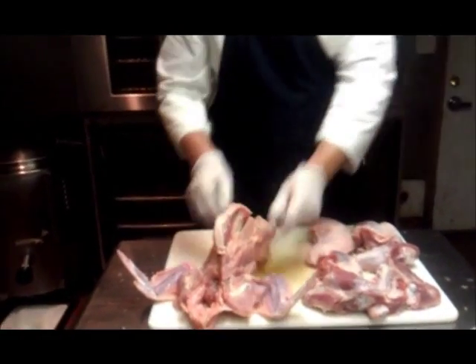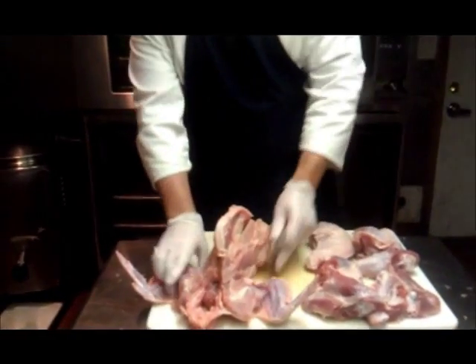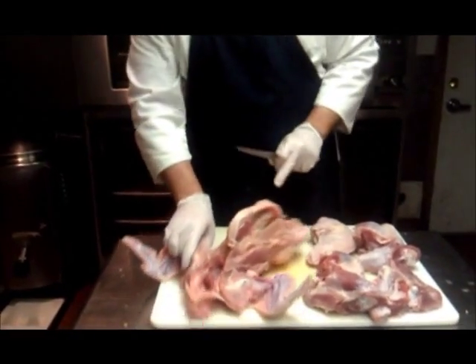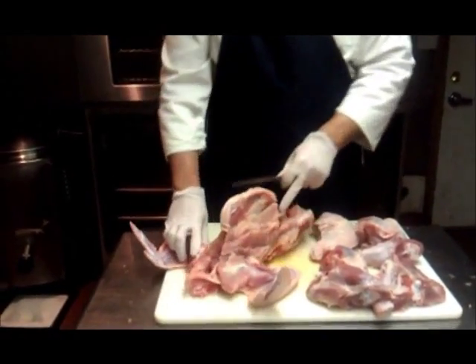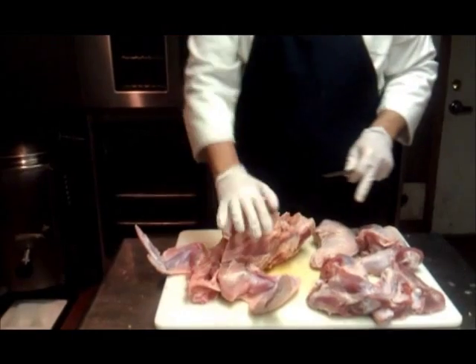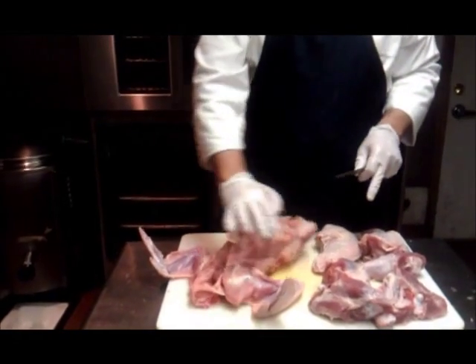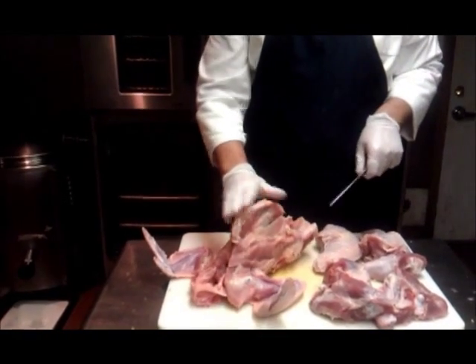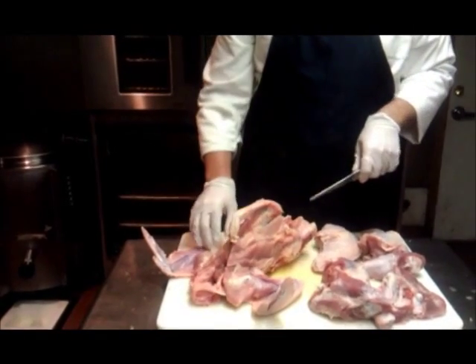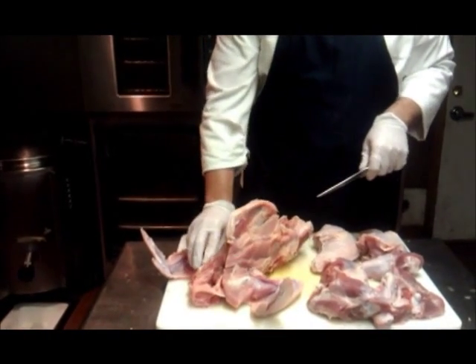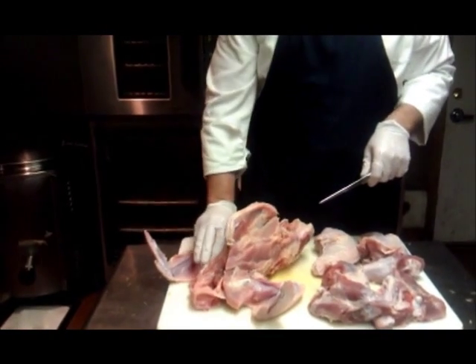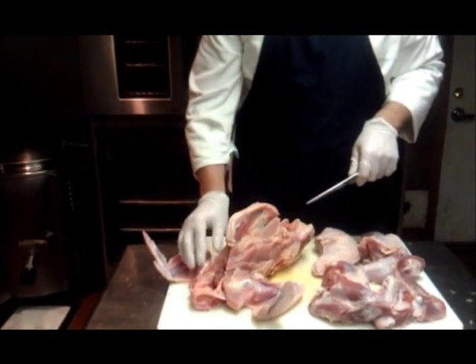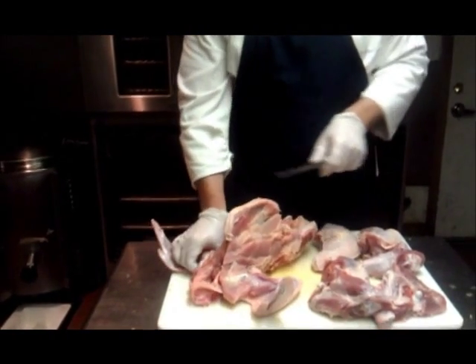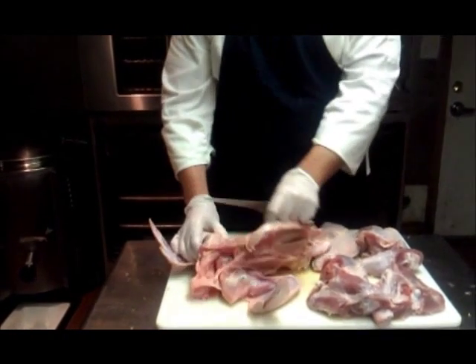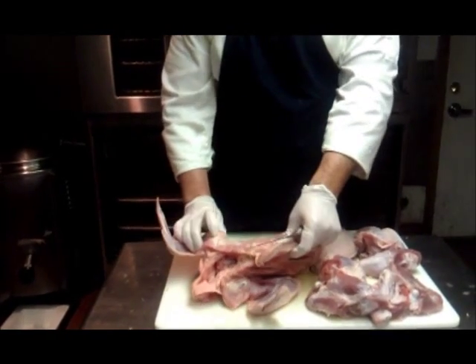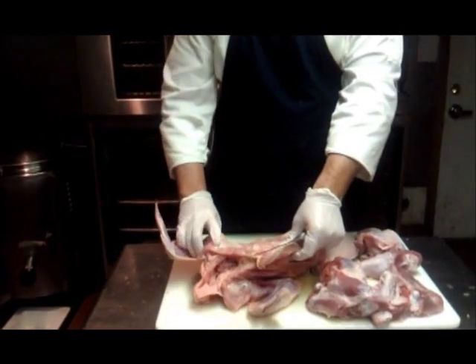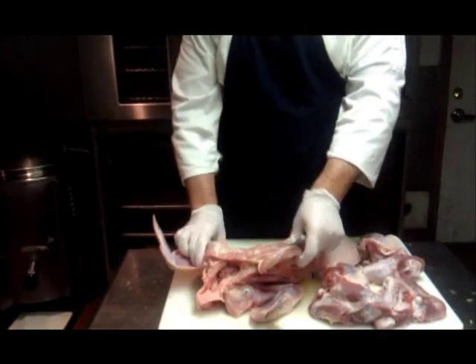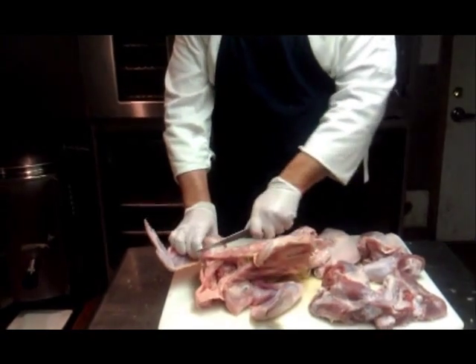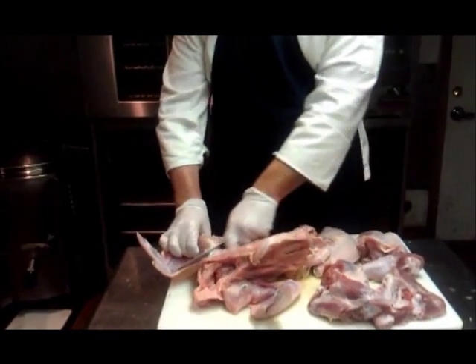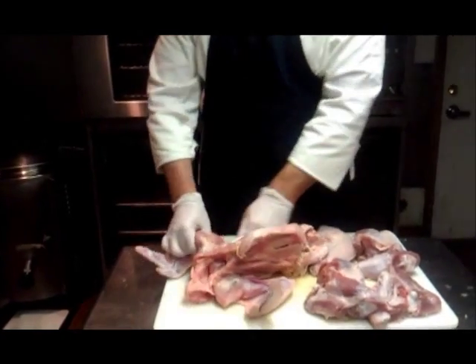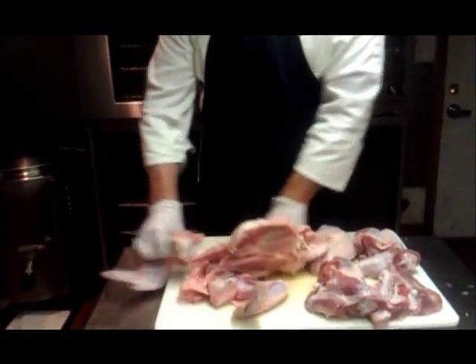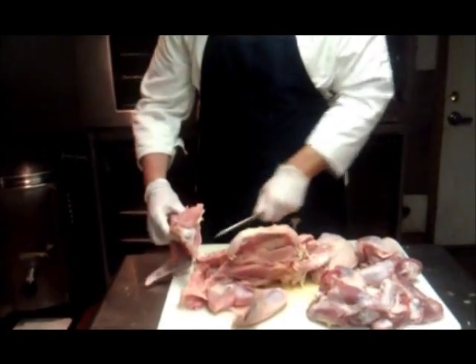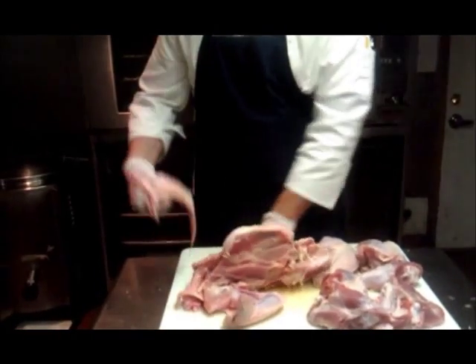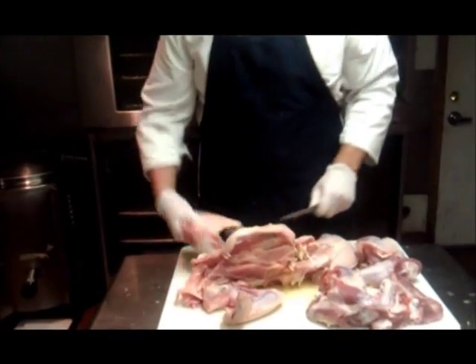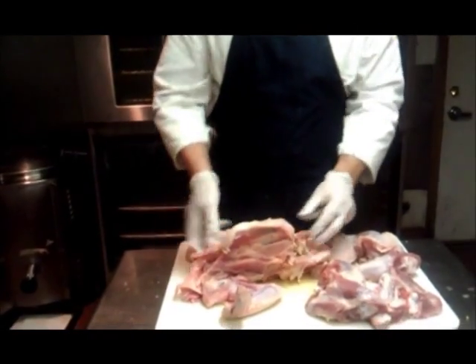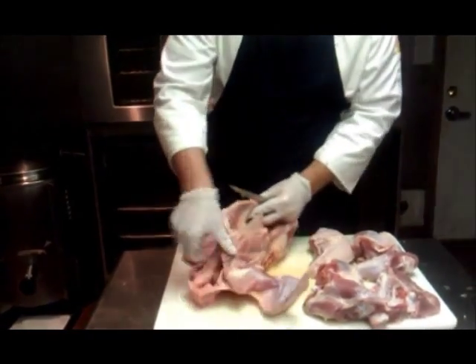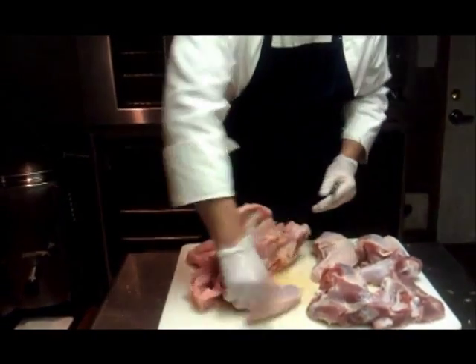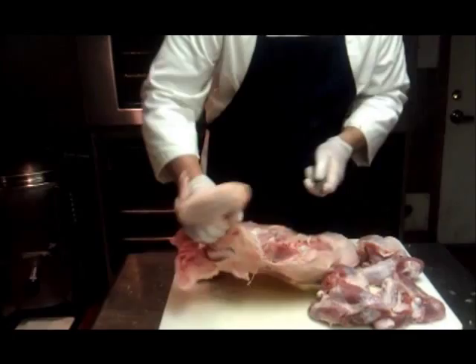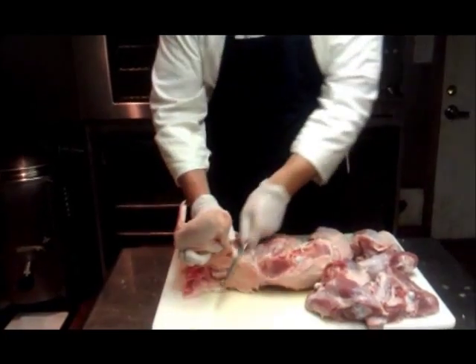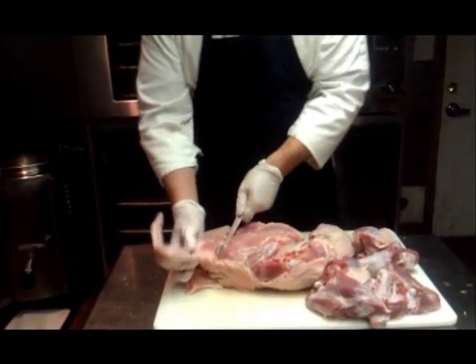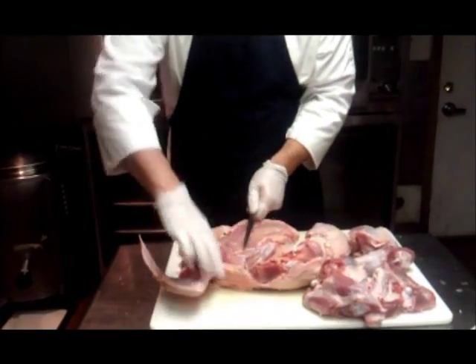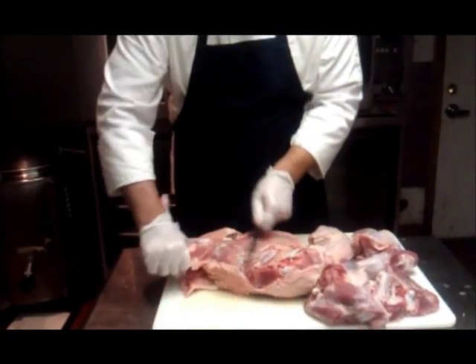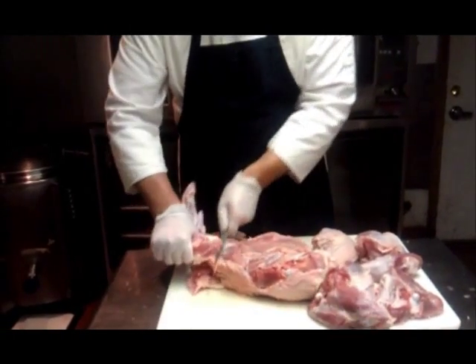Notice I left the wings attached the whole time — that's because it keeps the turkey stable so it doesn't slide around. Last thing I want to do is look for those joints right there, cut into those and take the wing off. Then take the wing off the other side.